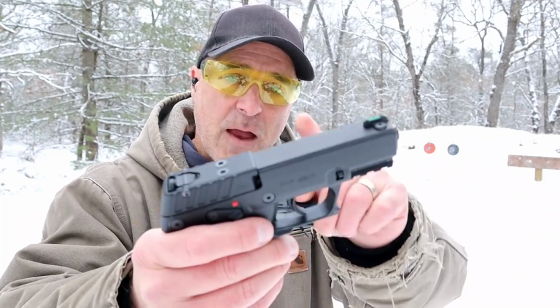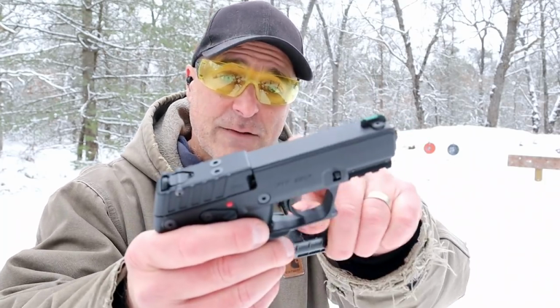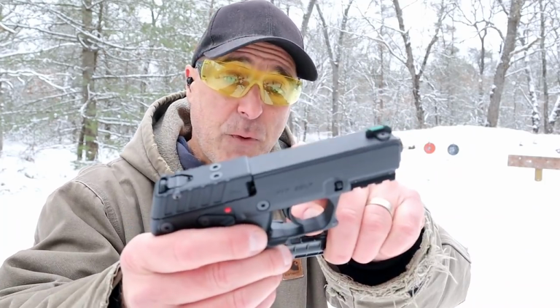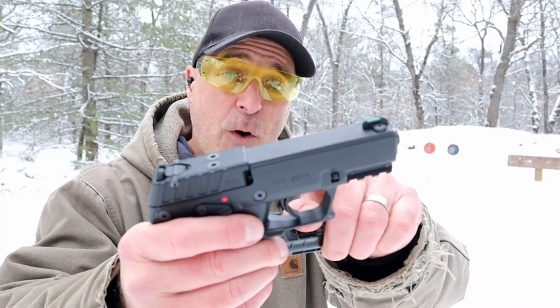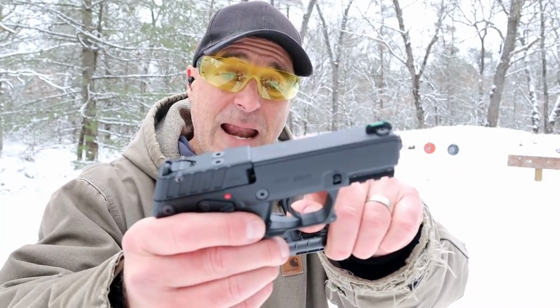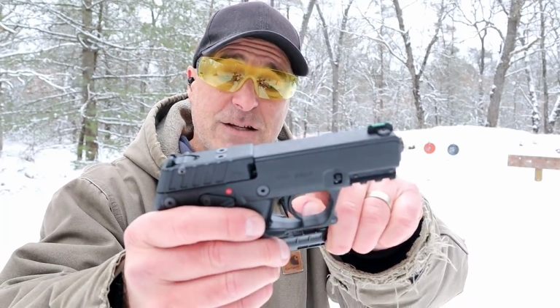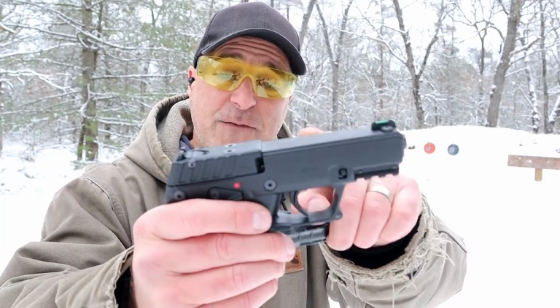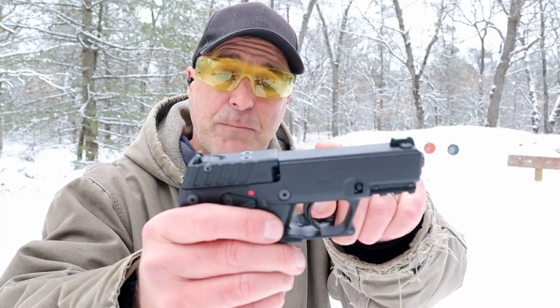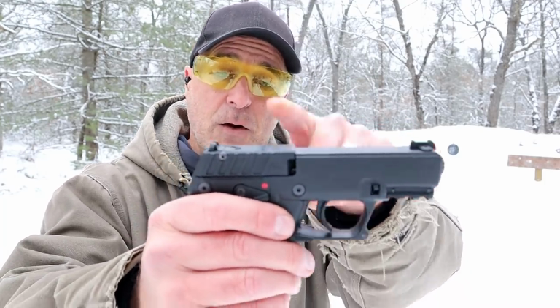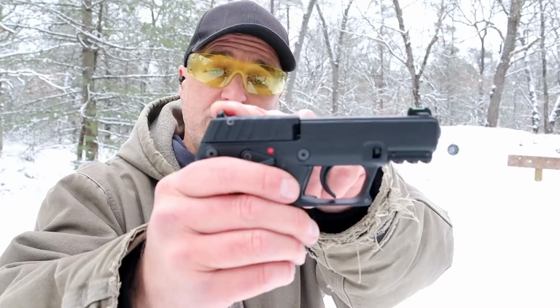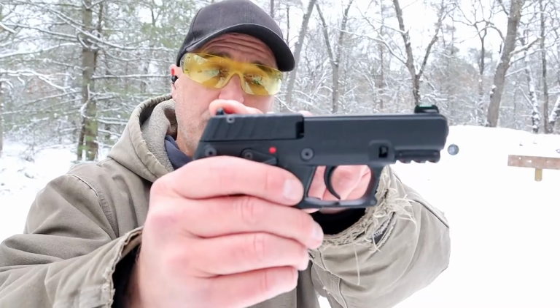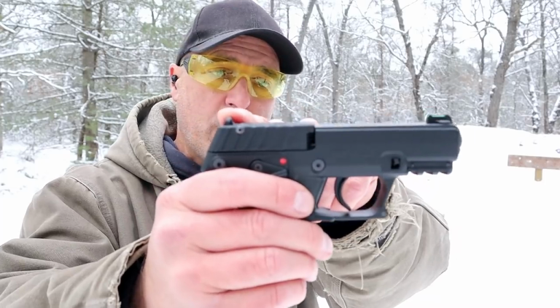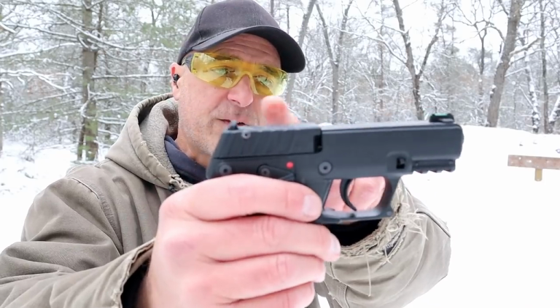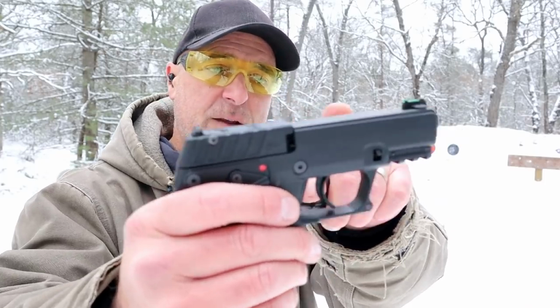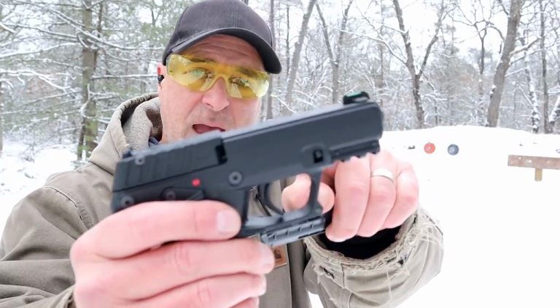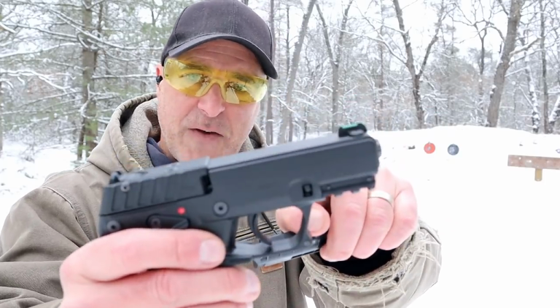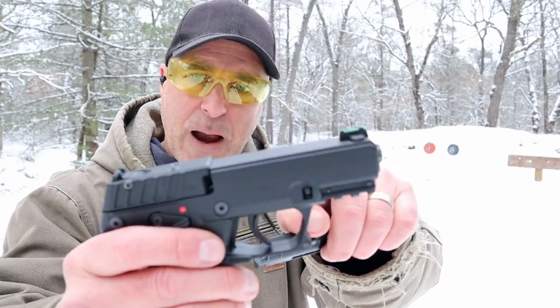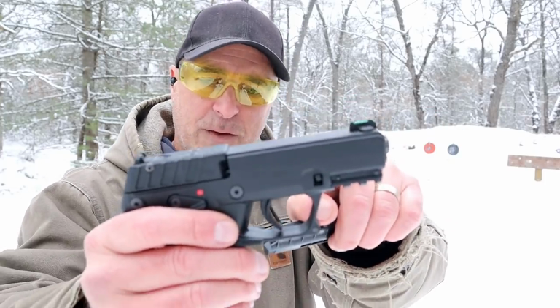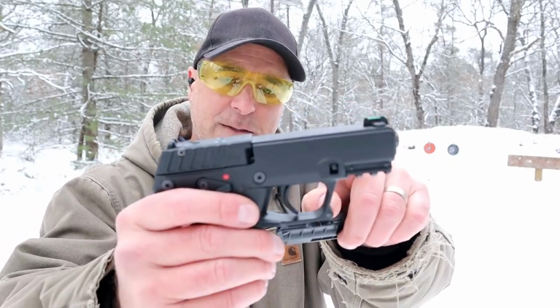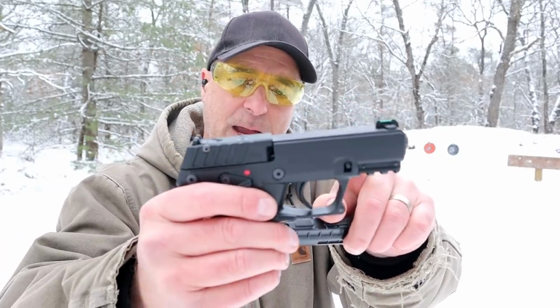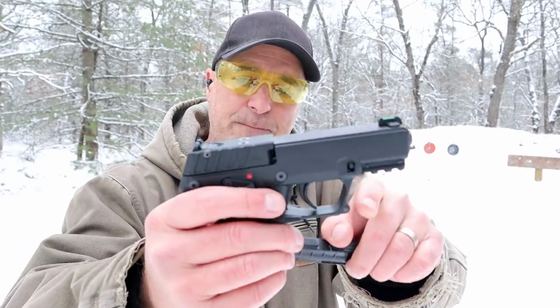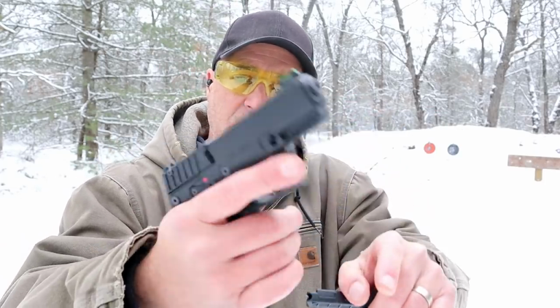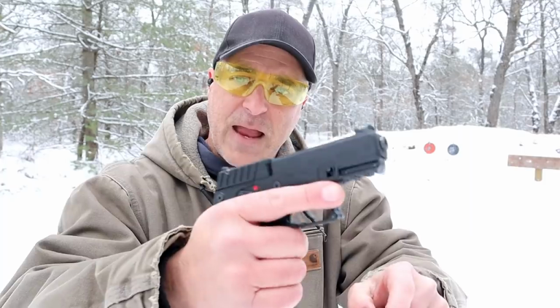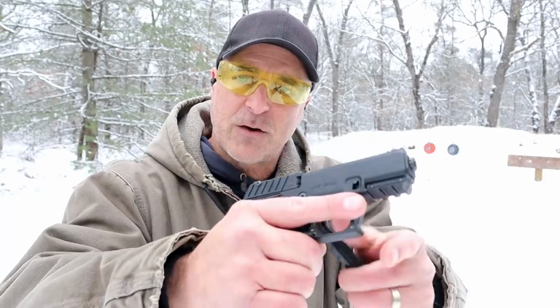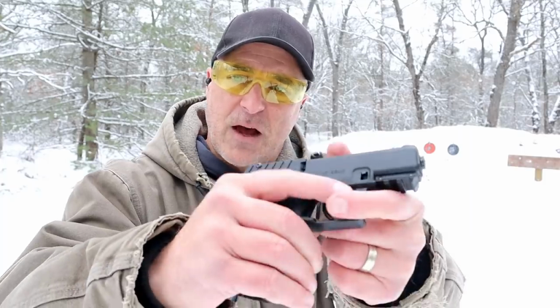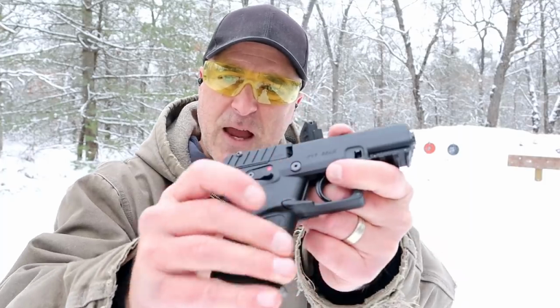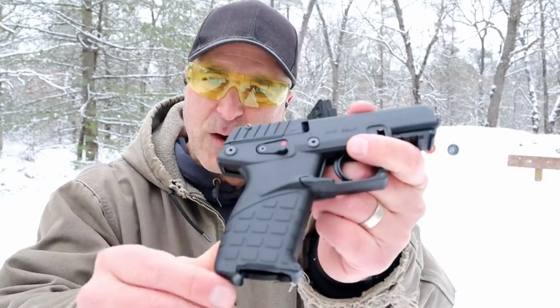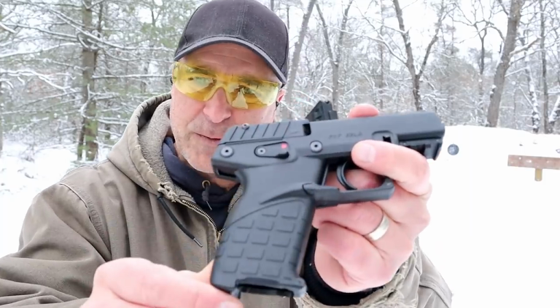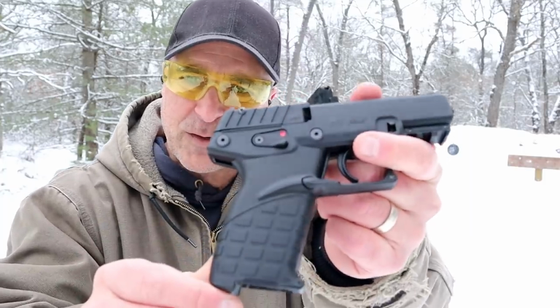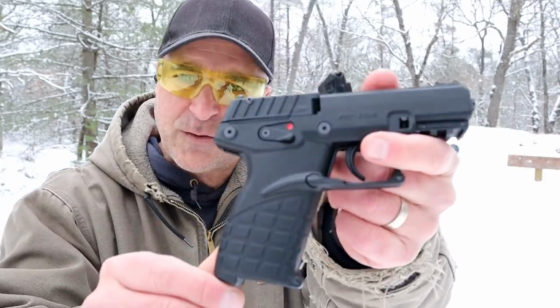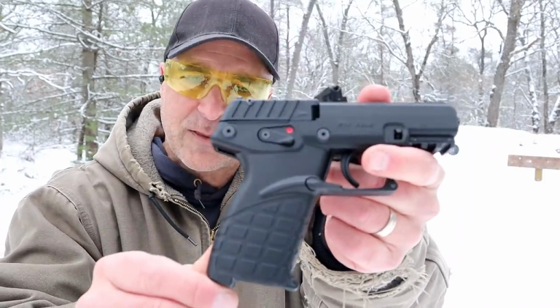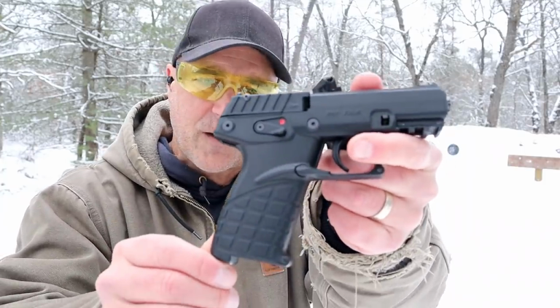It has a 3.8 inch fixed barrel, adjustable rear sights, a fiber optic front sight, and the standard Kel-Tec grip as you can see right there.